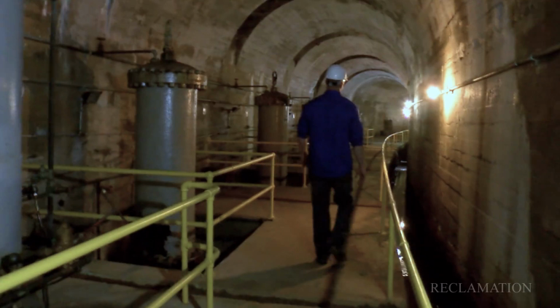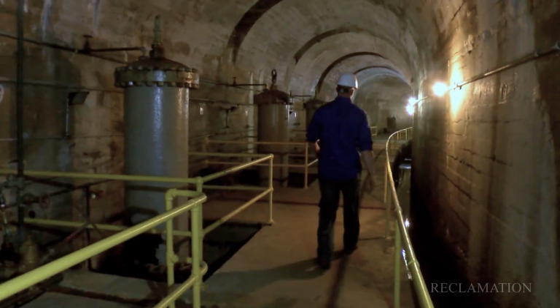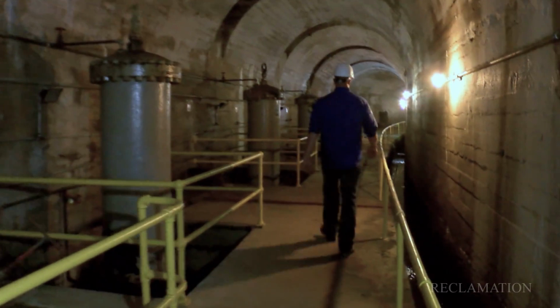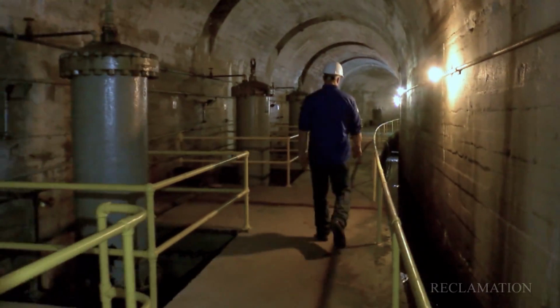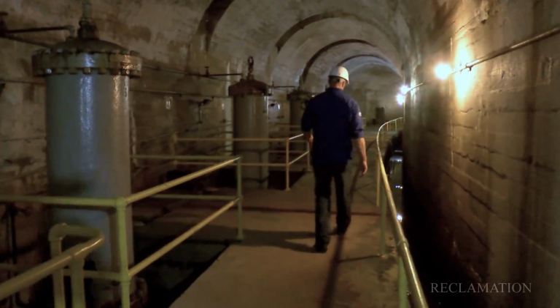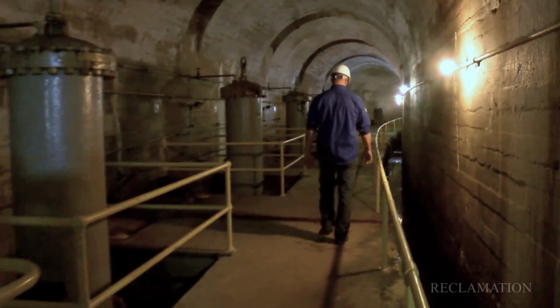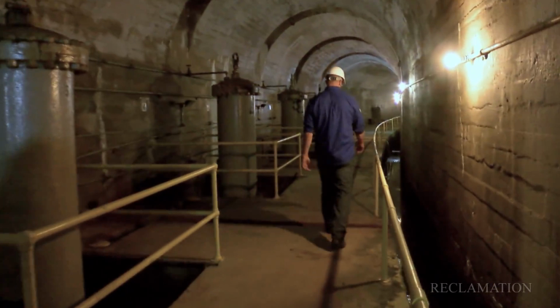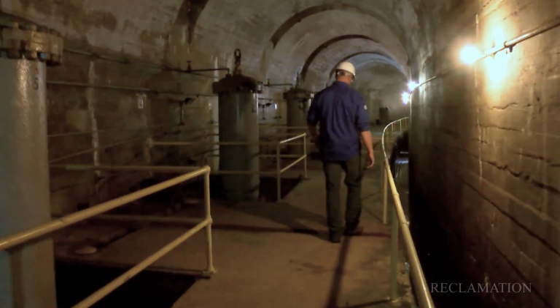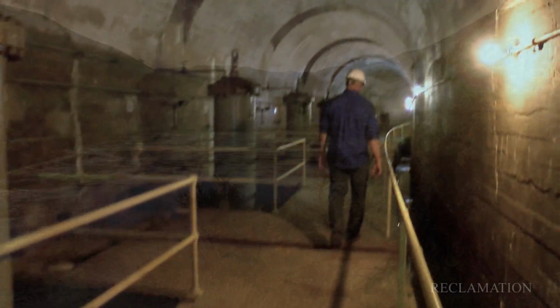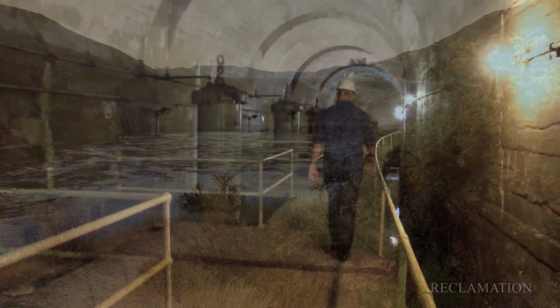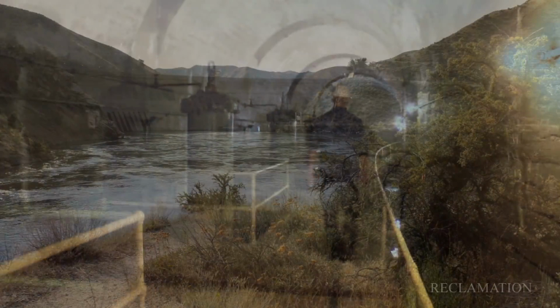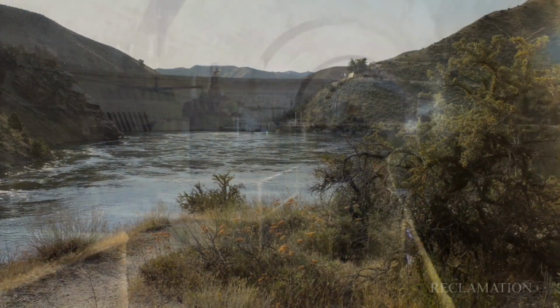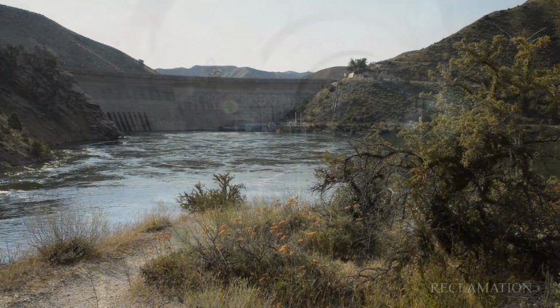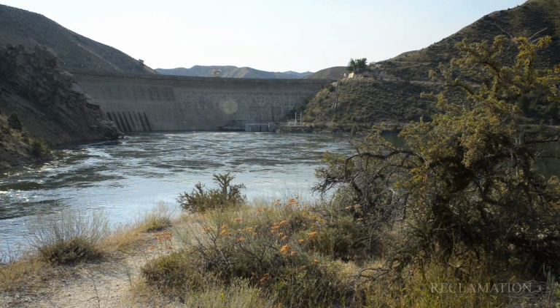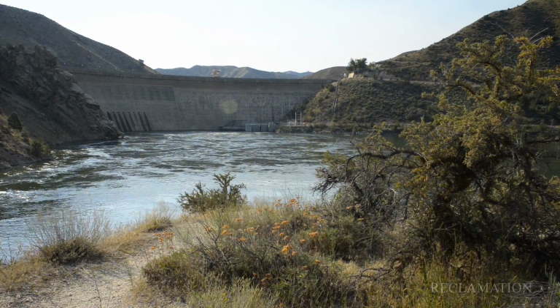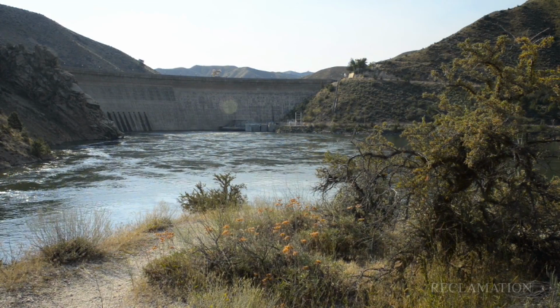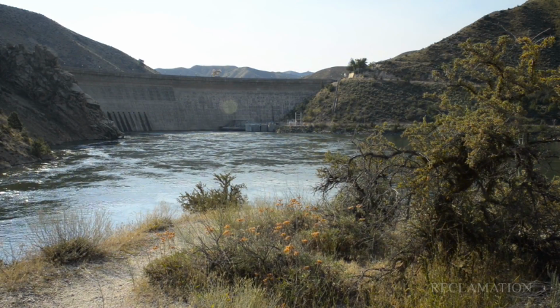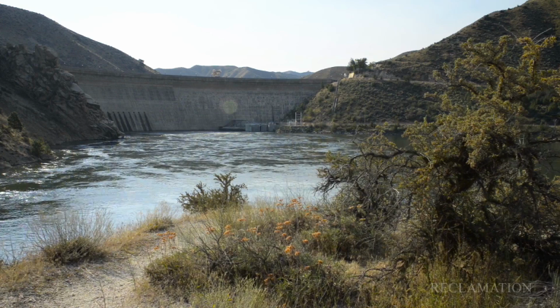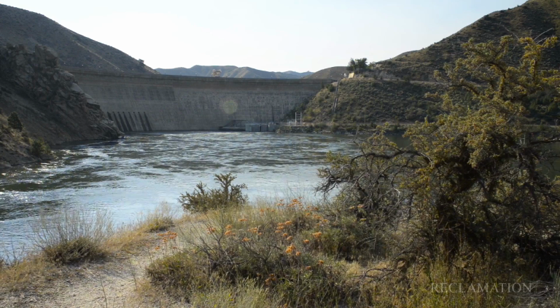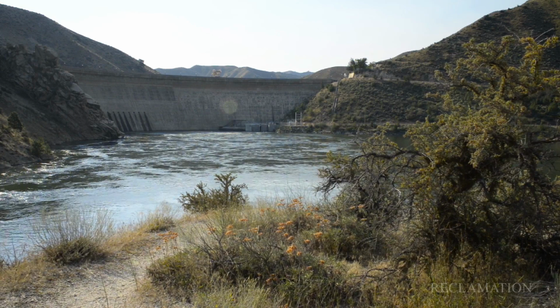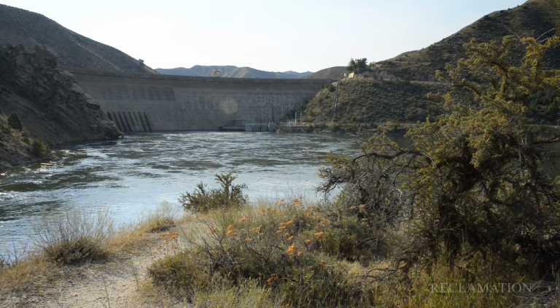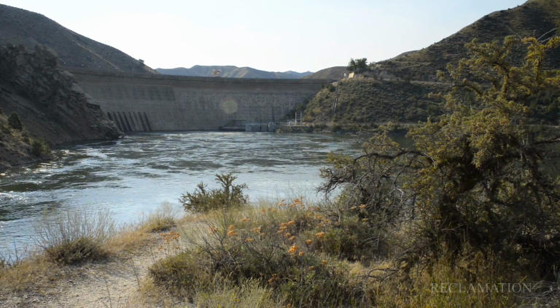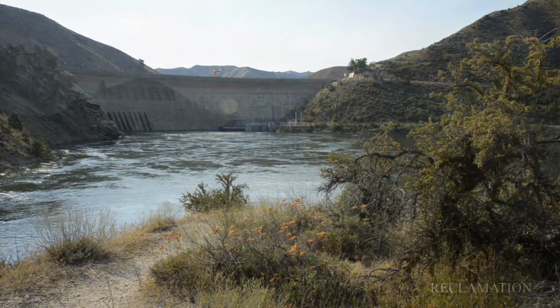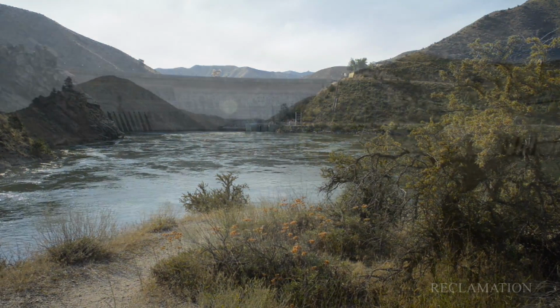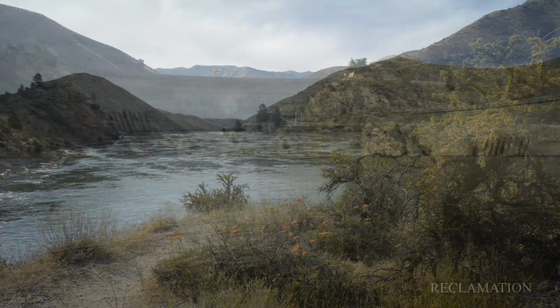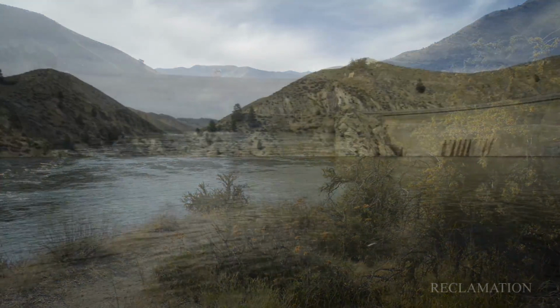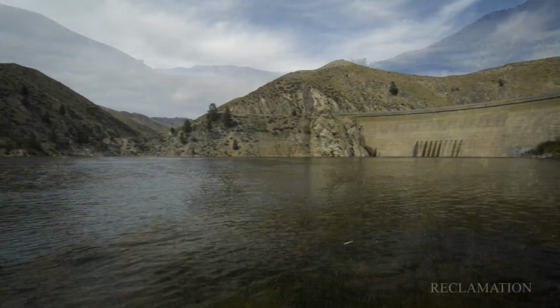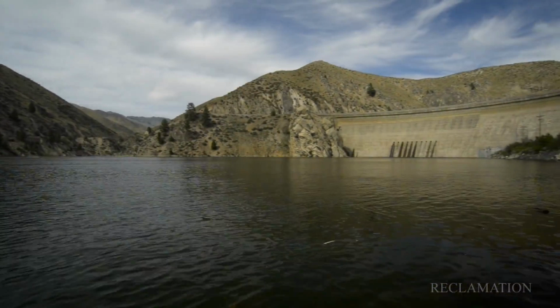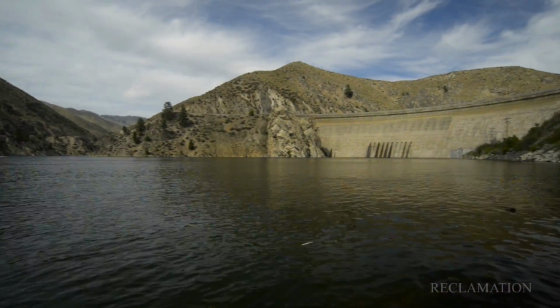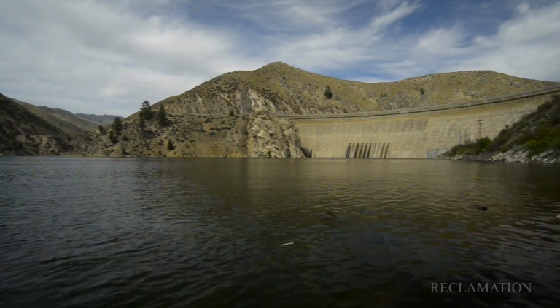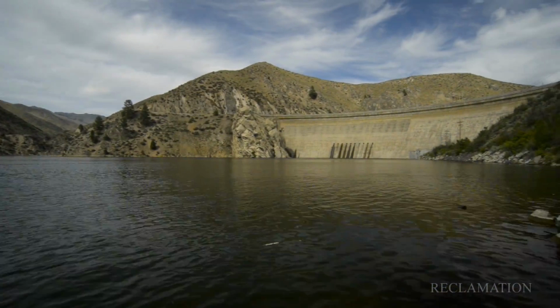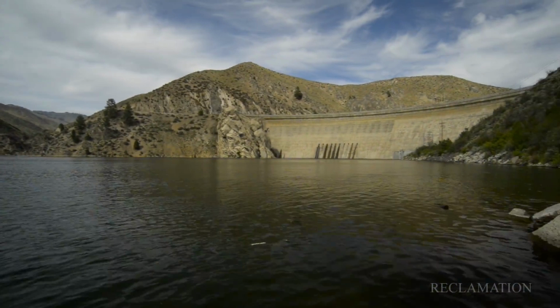It's kind of a privilege and an honor to be serving around this area and have the privilege to come through this dam and just feel the presence of the past come together in this modern time, a century later.